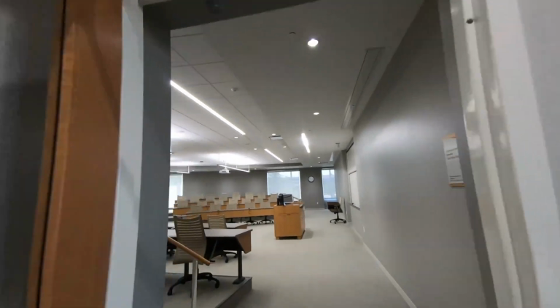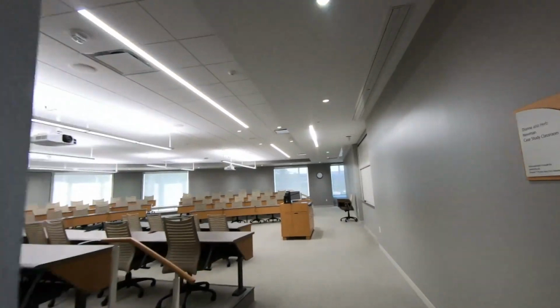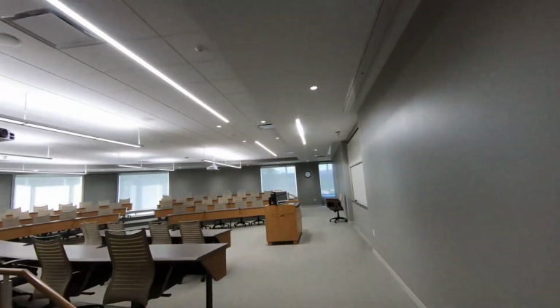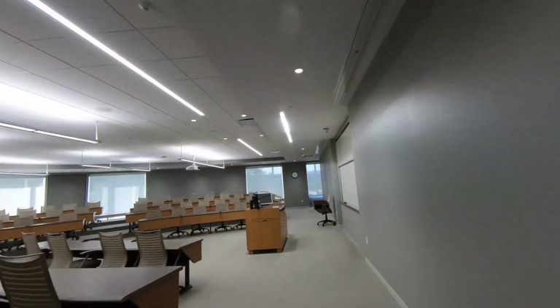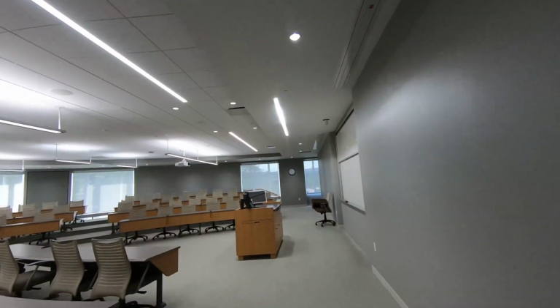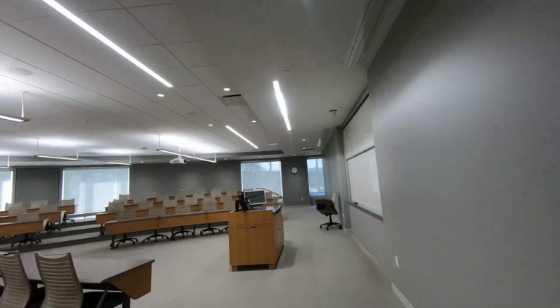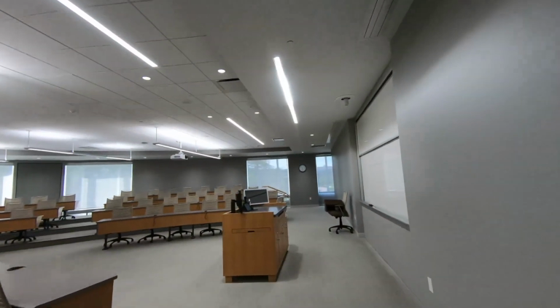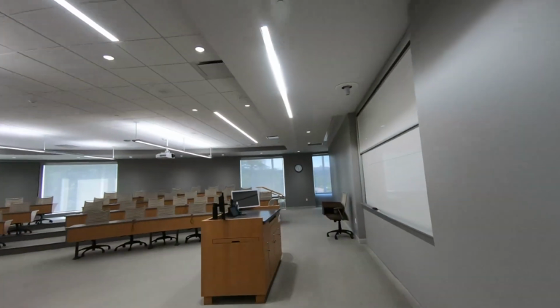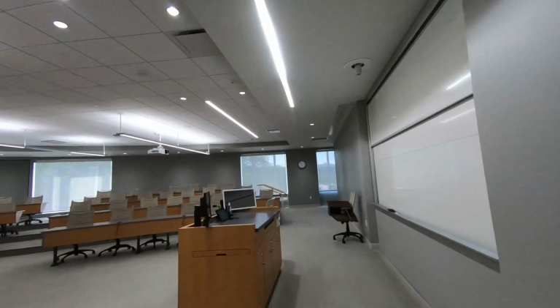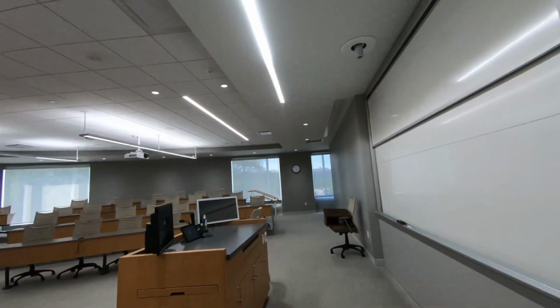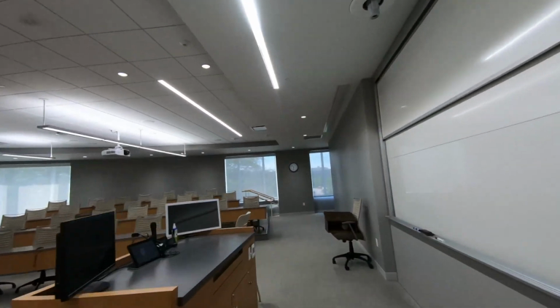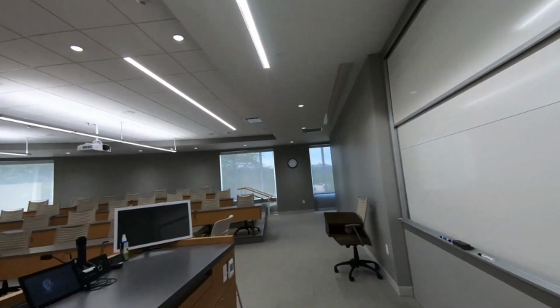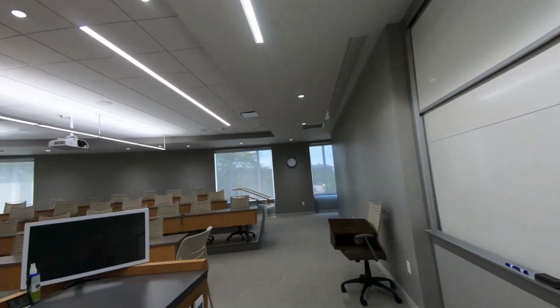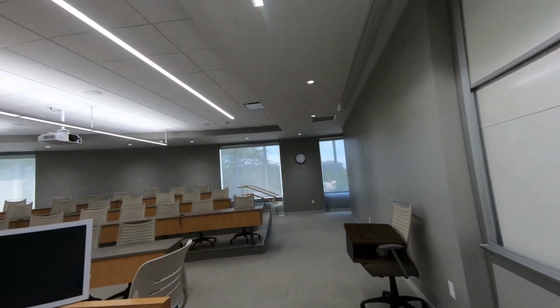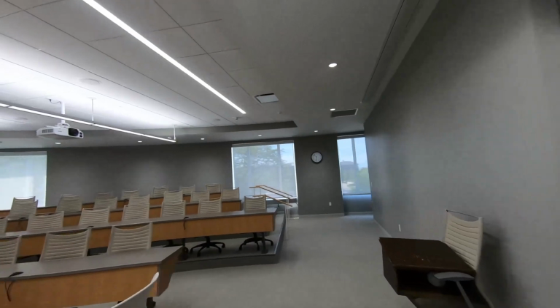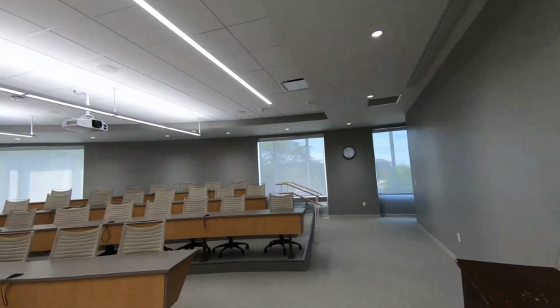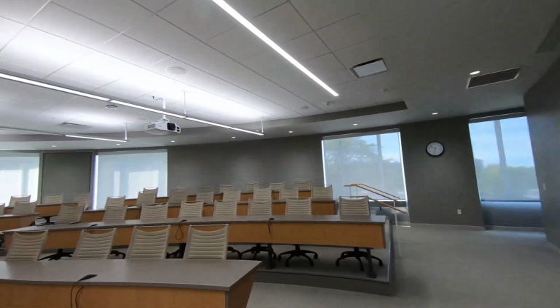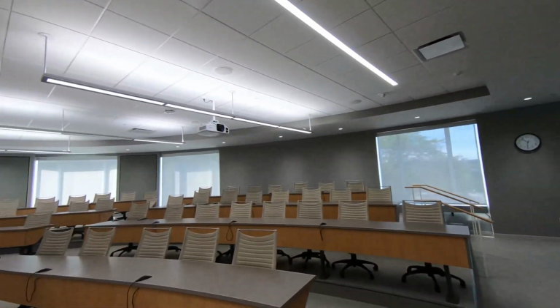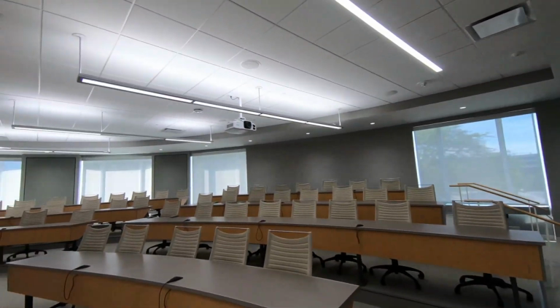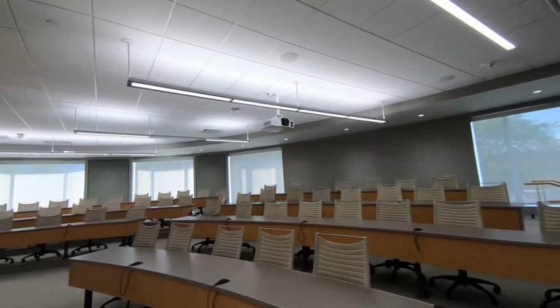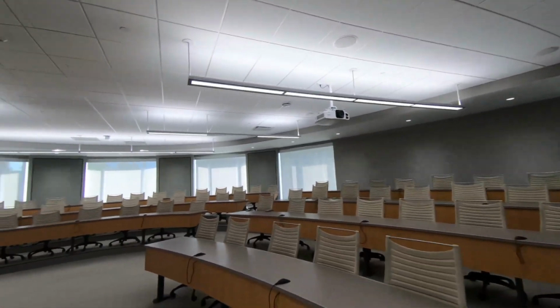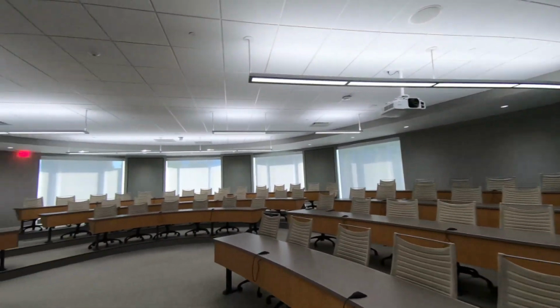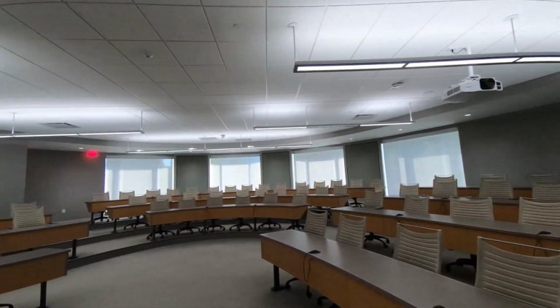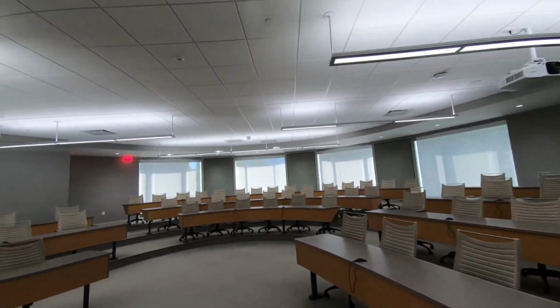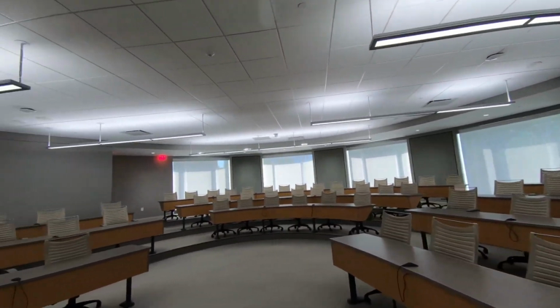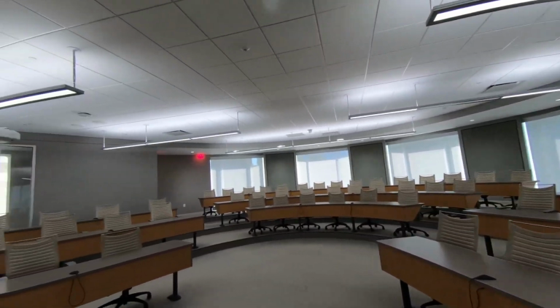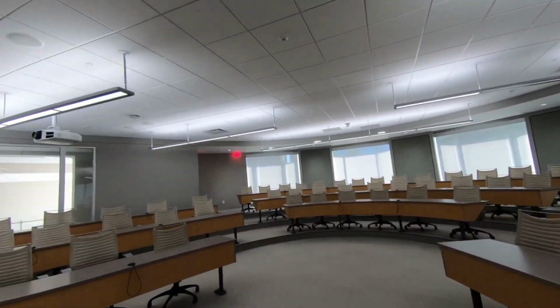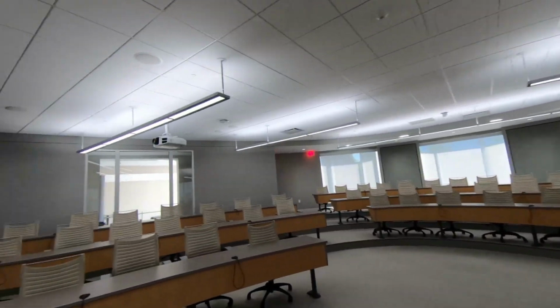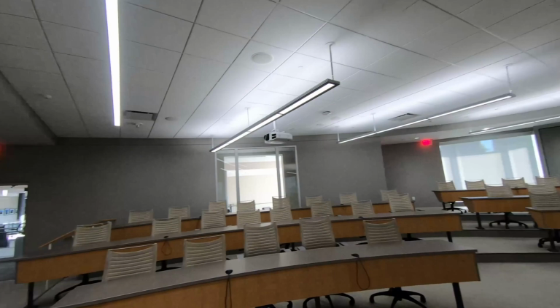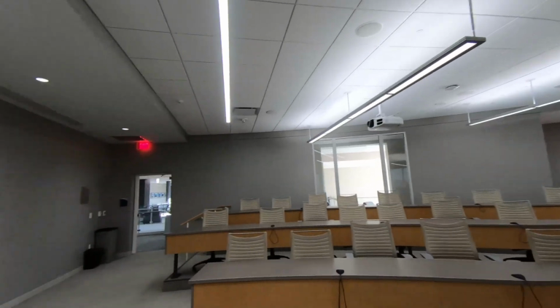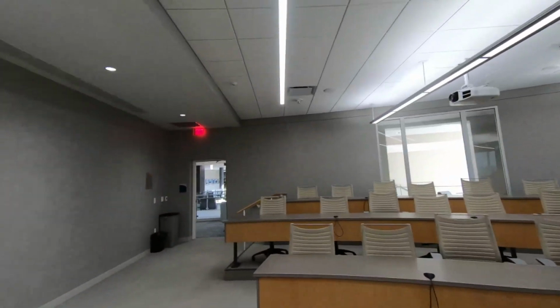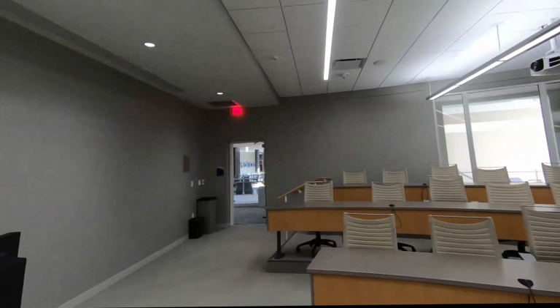These are two of our main classrooms — state-of-the-art with video capability so that our professors can record class so you'll never miss a note. Also, the seats are very comfortable.